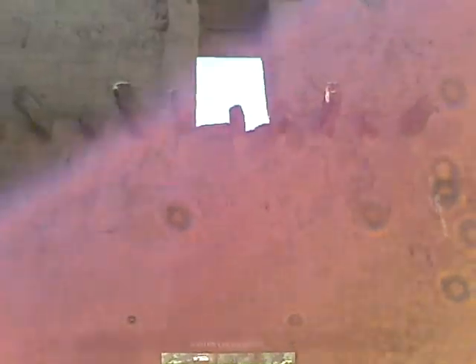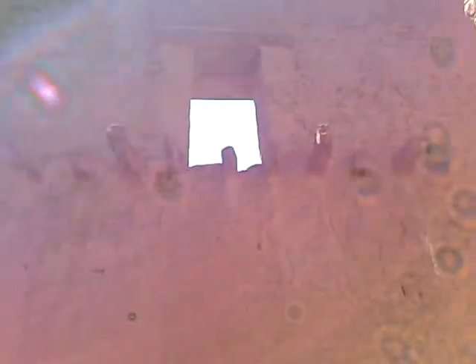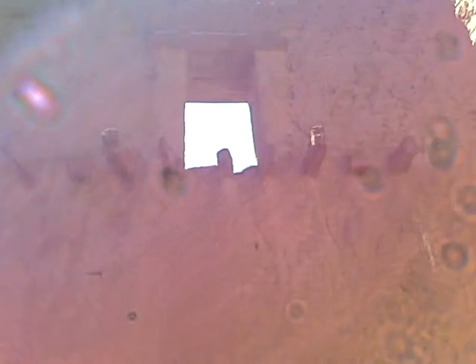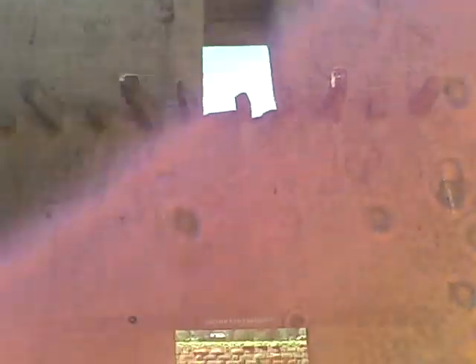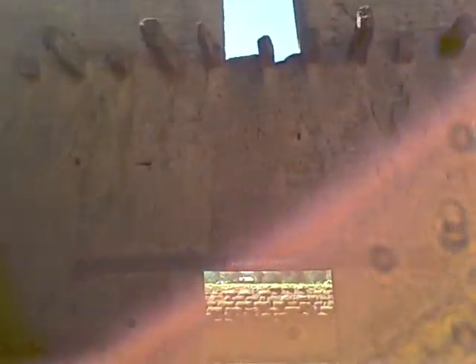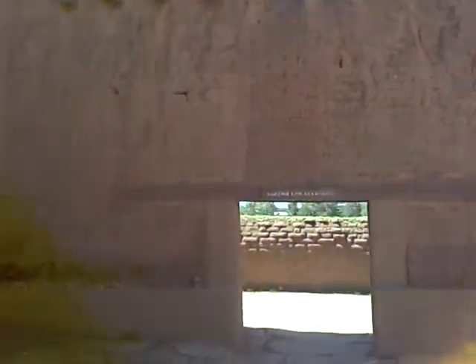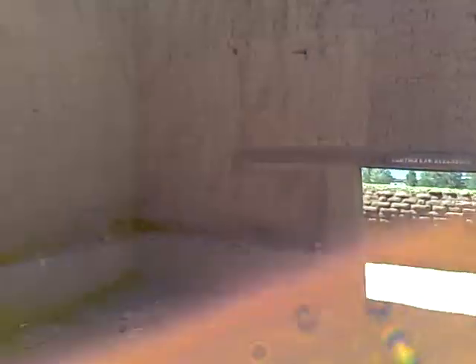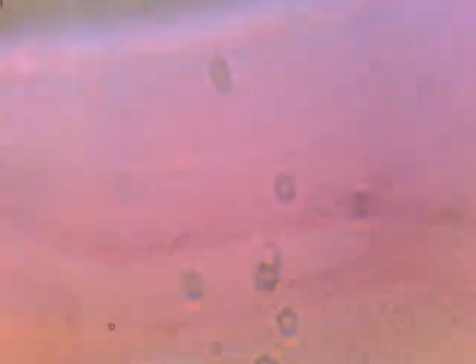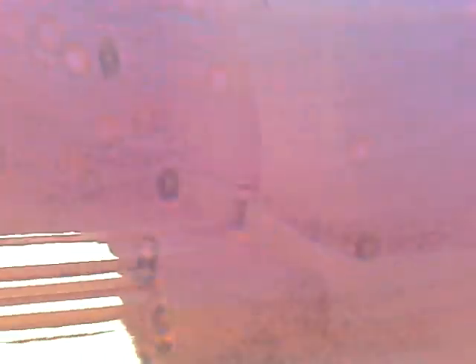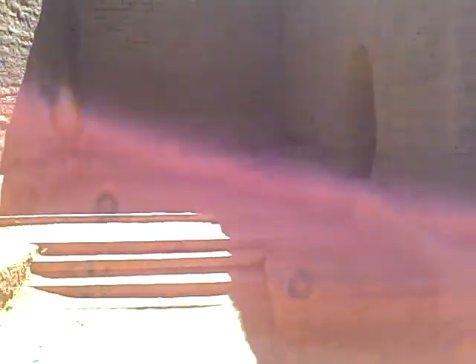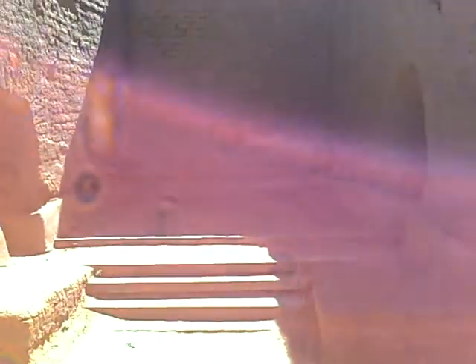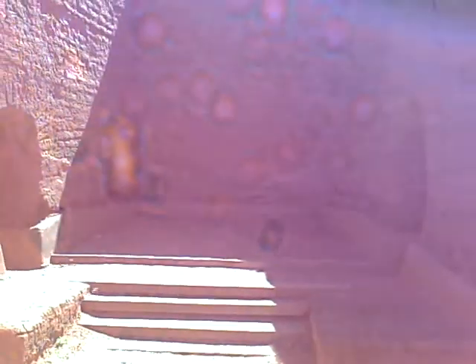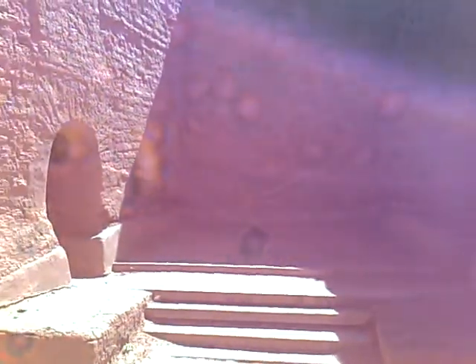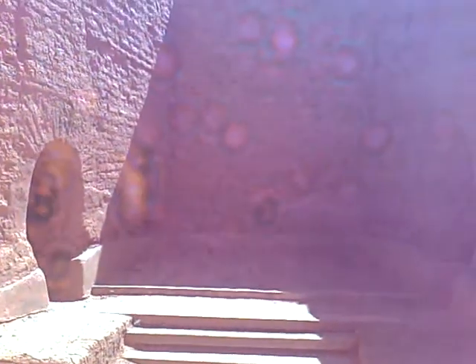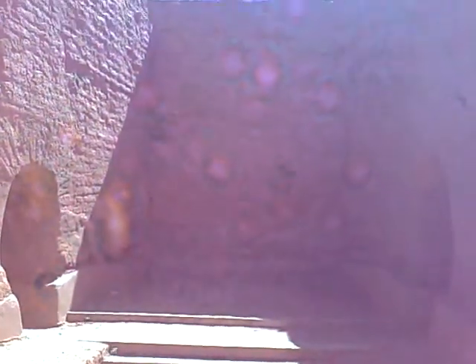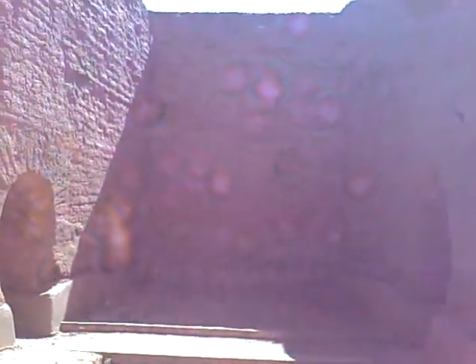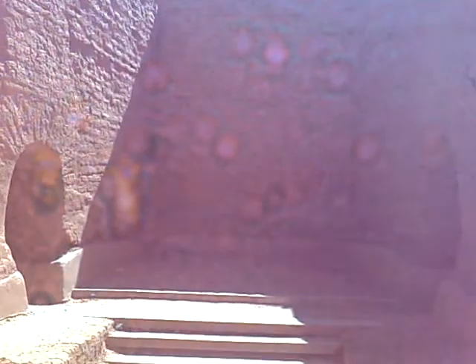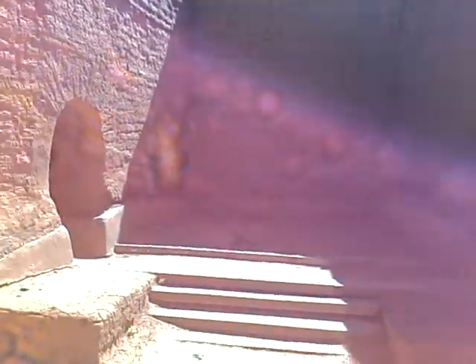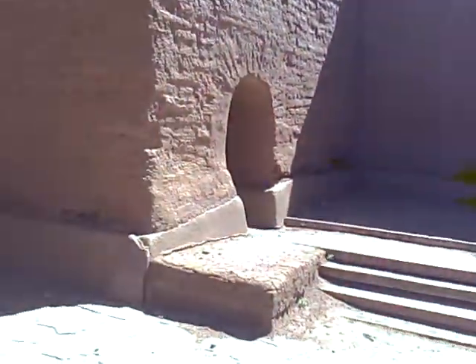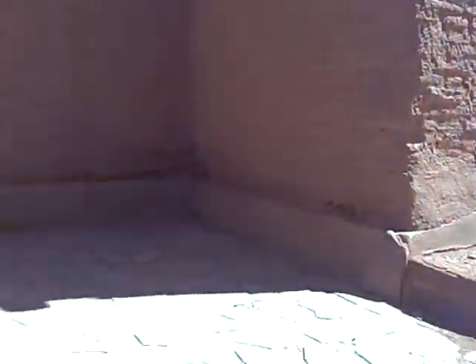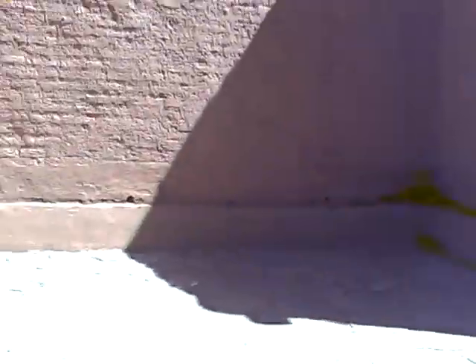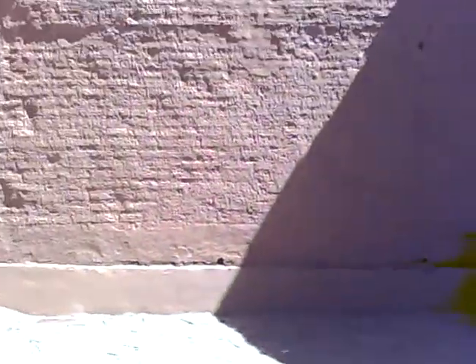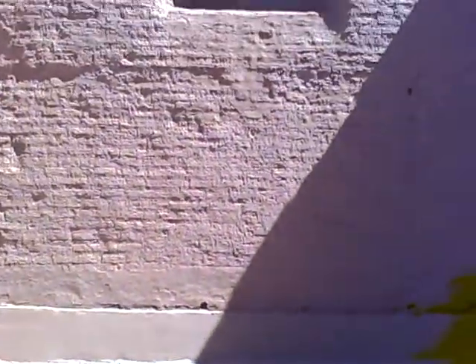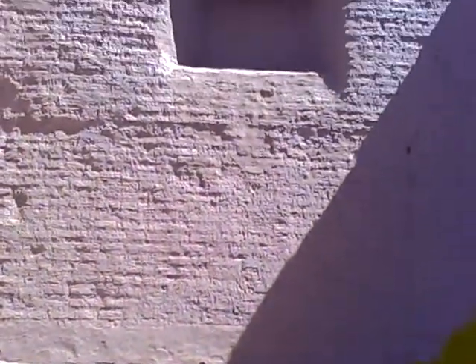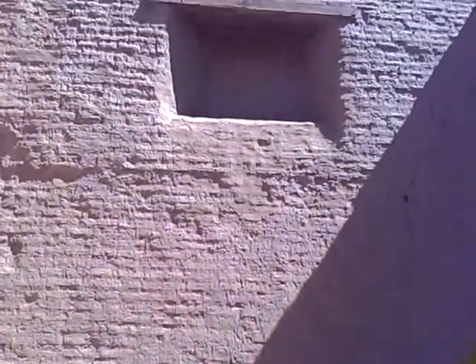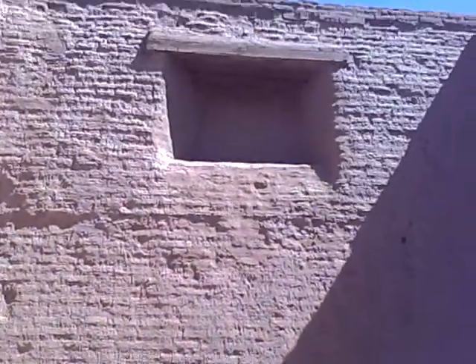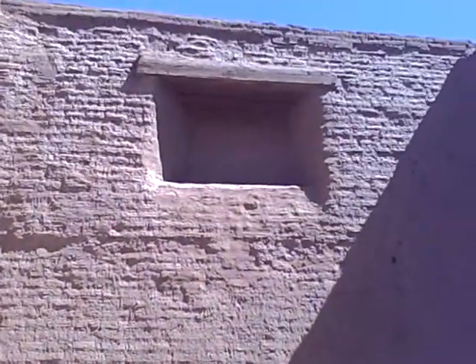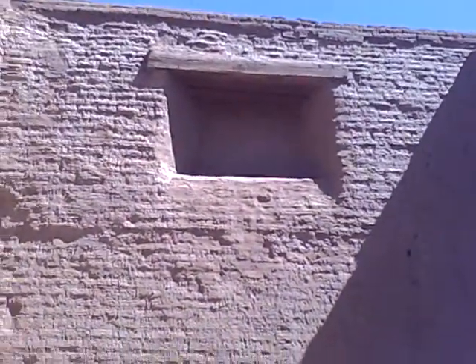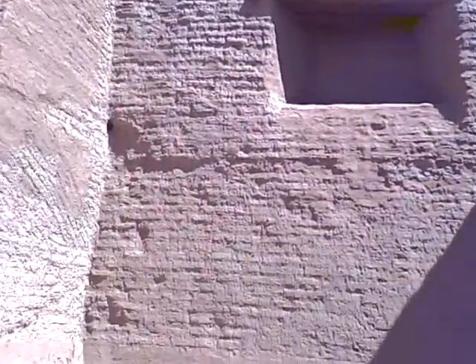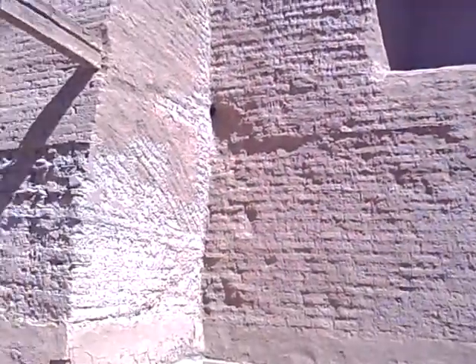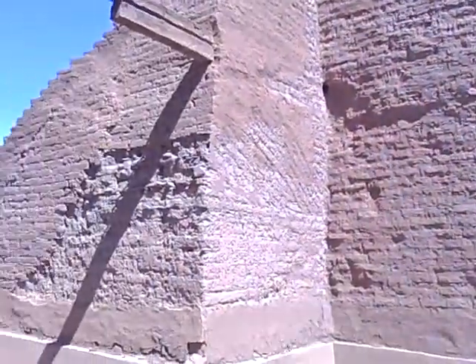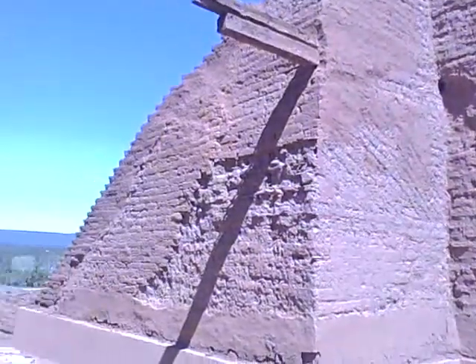Here's another entrance. This may have been an altar area back here — I'm not sure, it's kind of hard to tell. There's a little indentation up there.